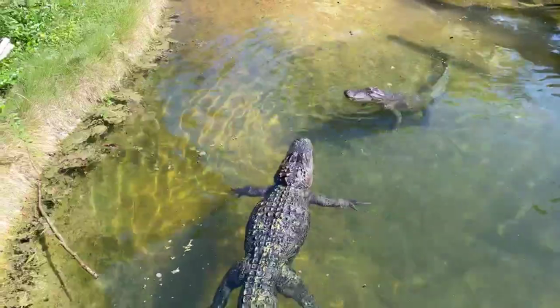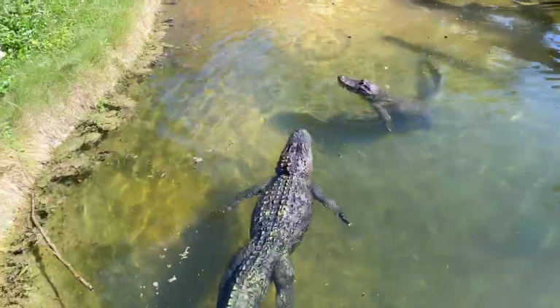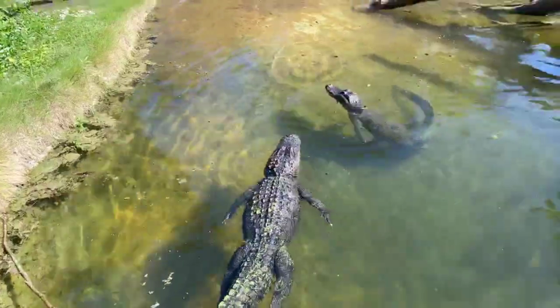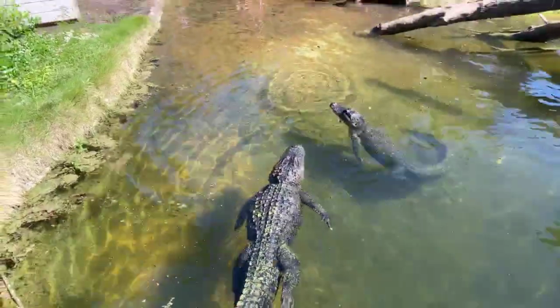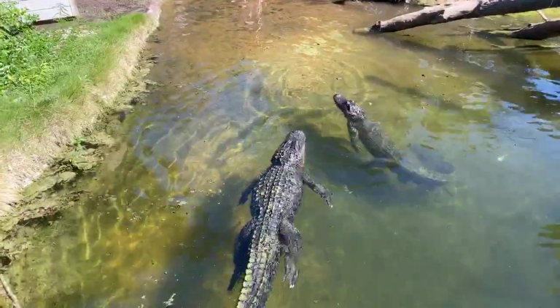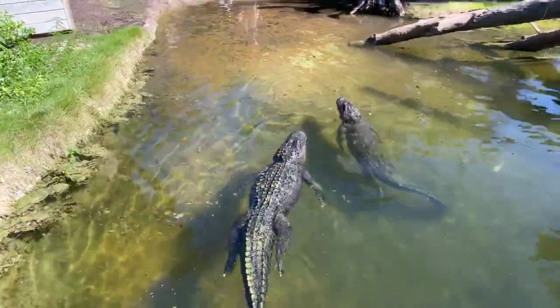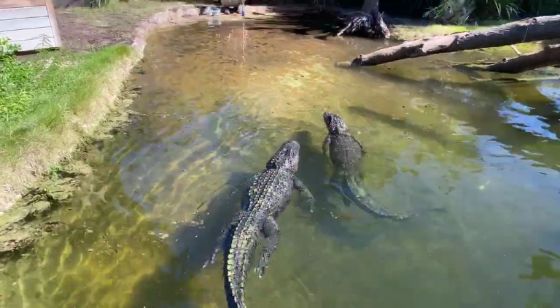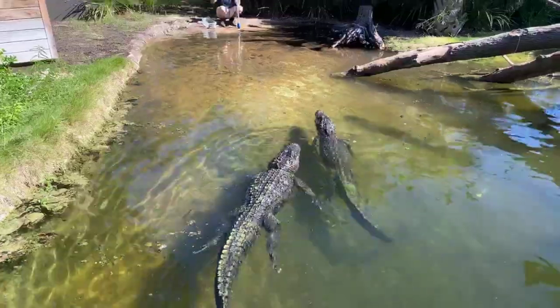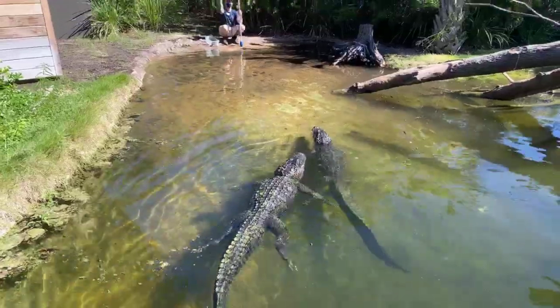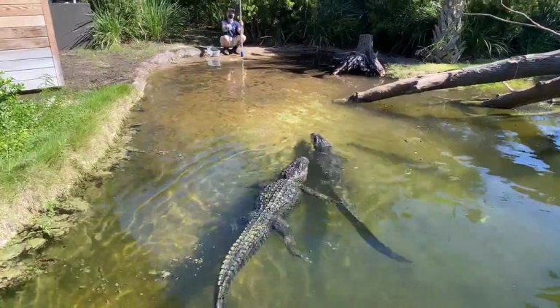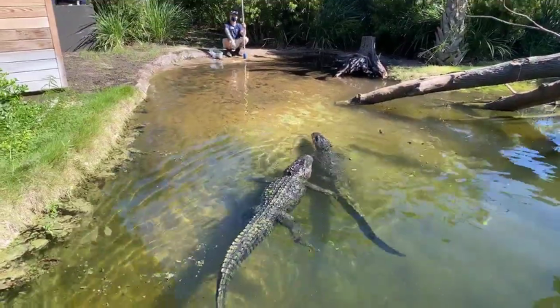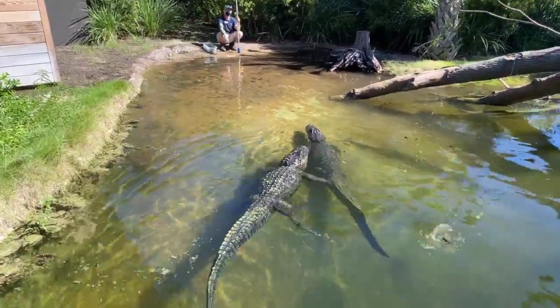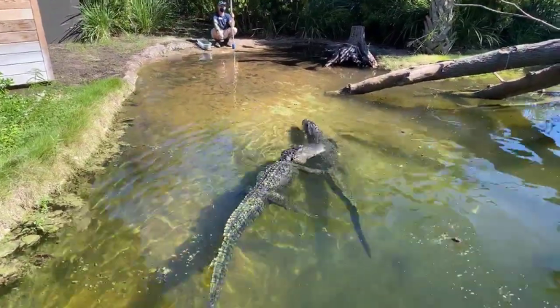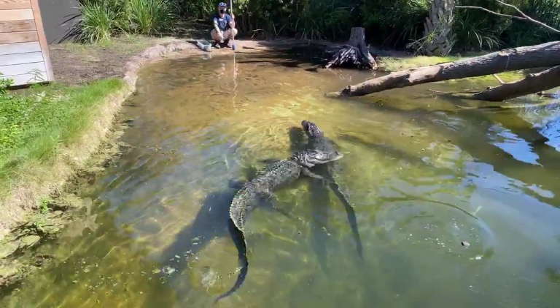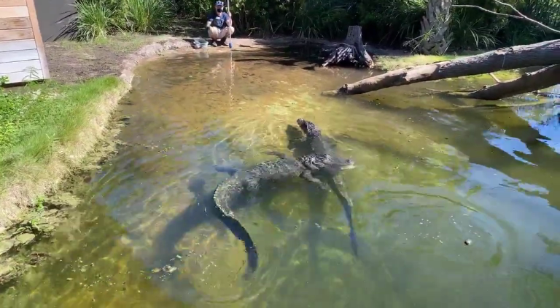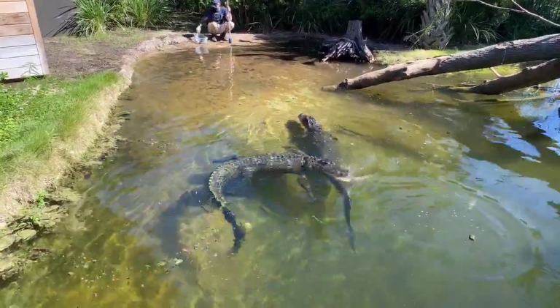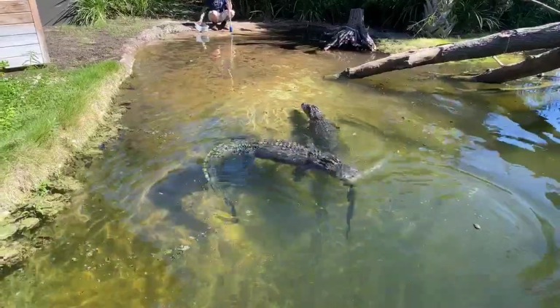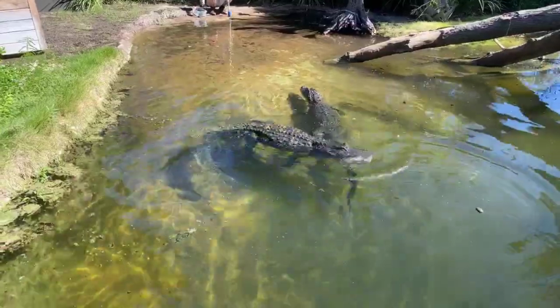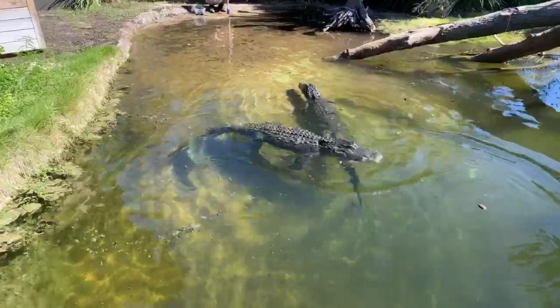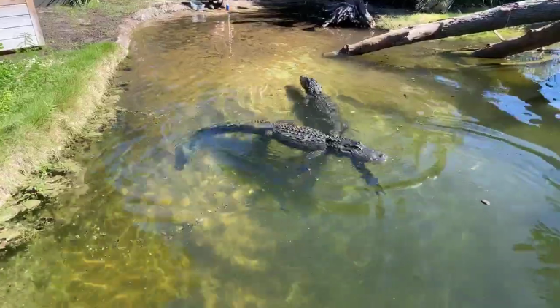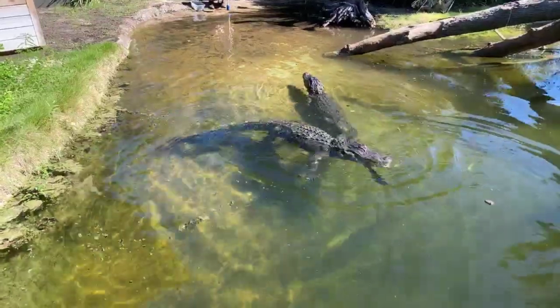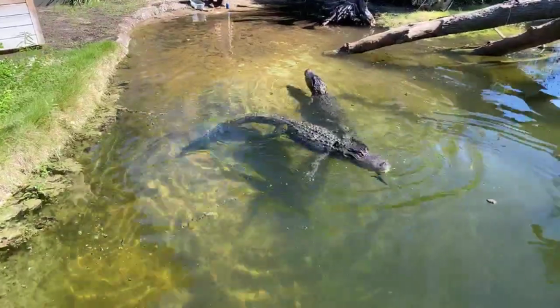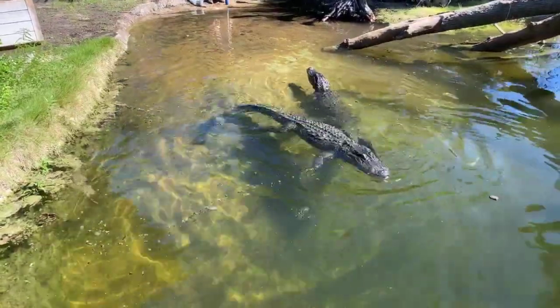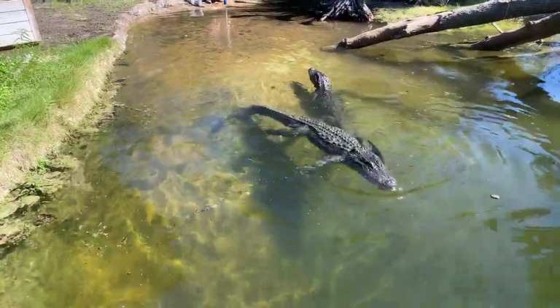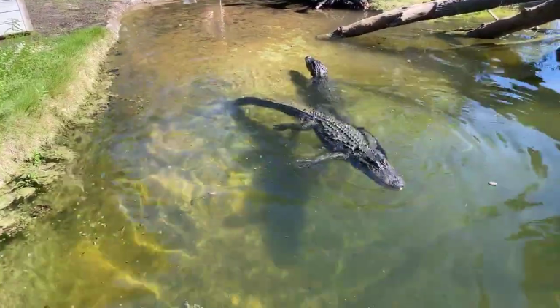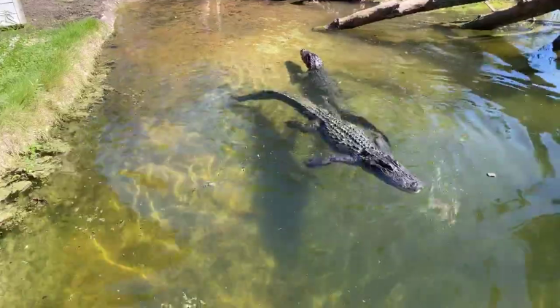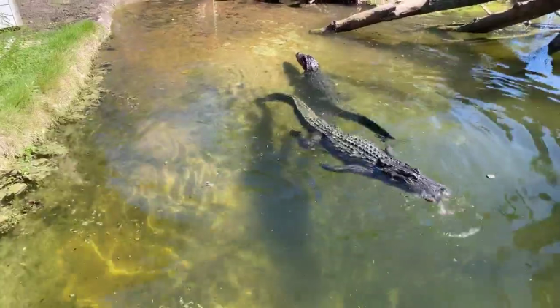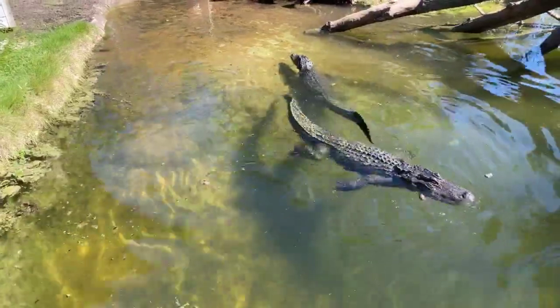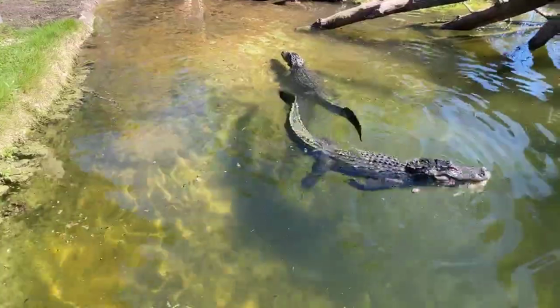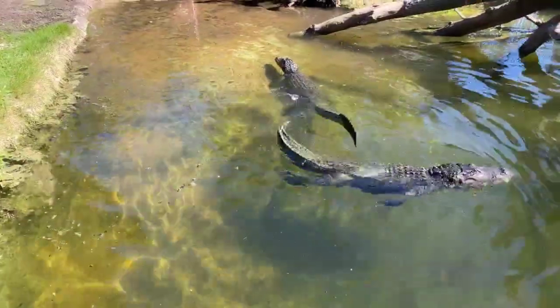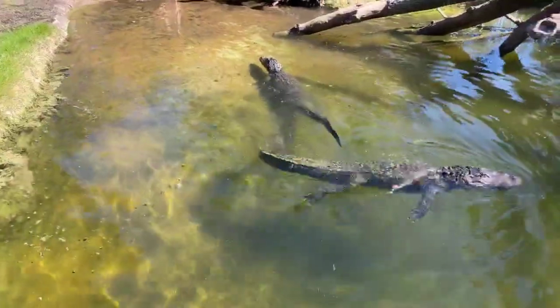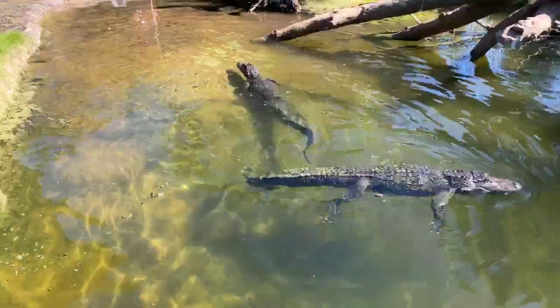How many teeth do they have? That's a good question. I've never gotten close enough to count them — I will have to look that up and get back to you on that one. I want to say it was somewhere around 60.